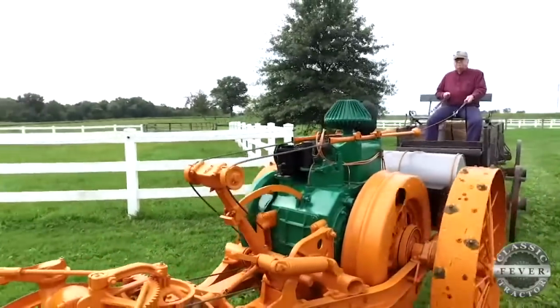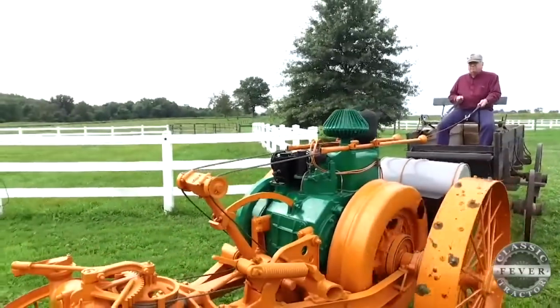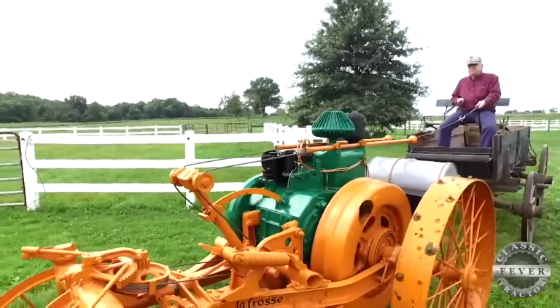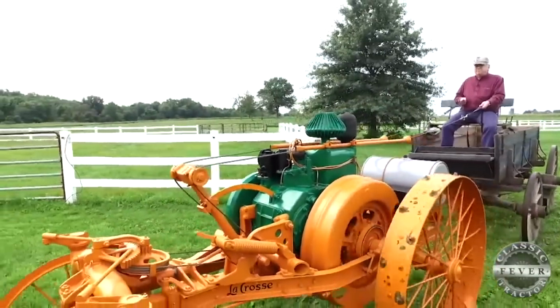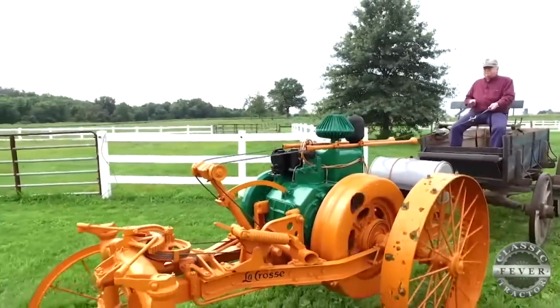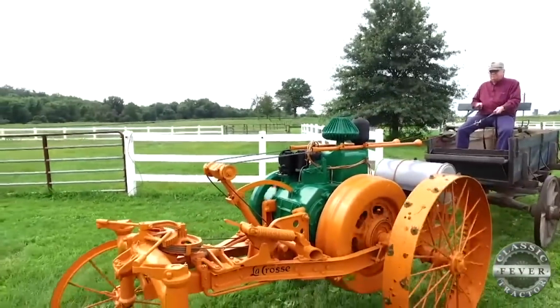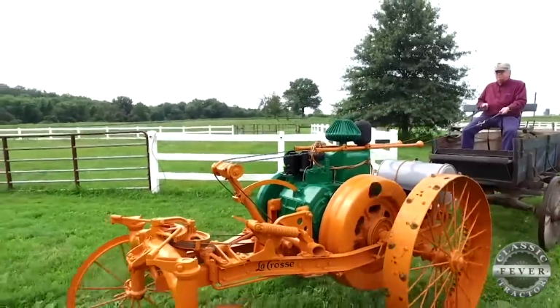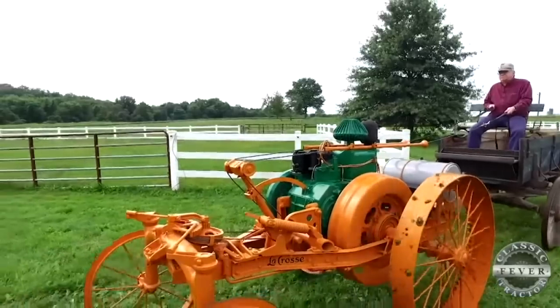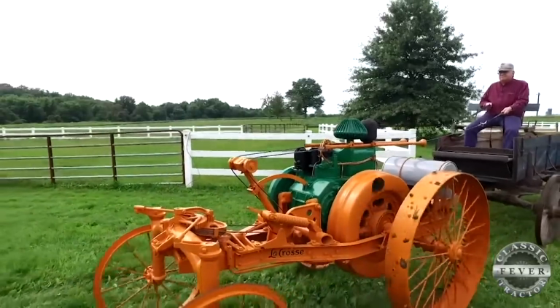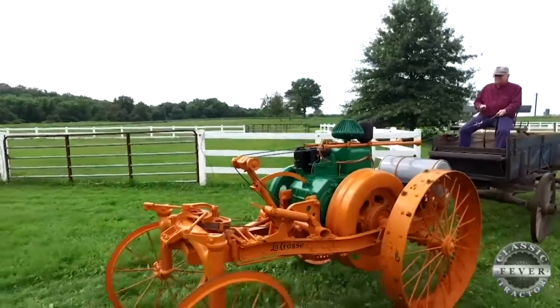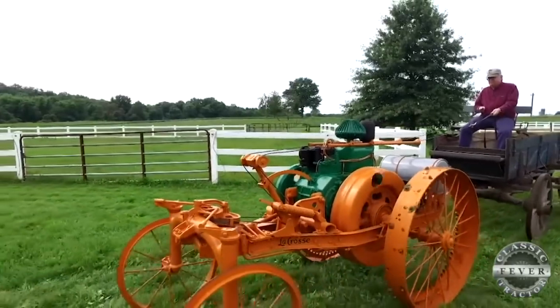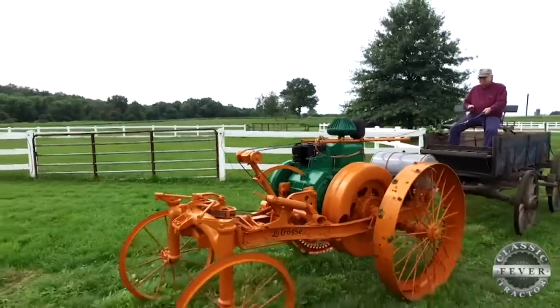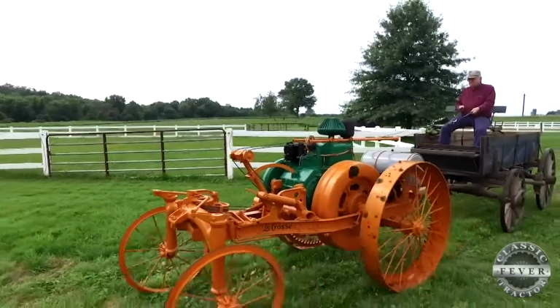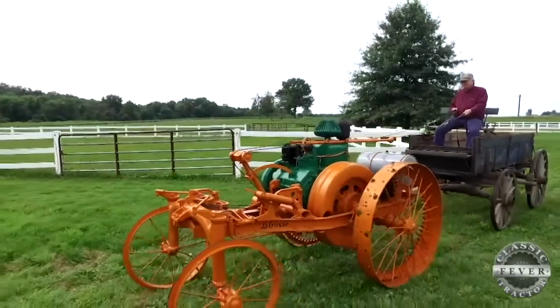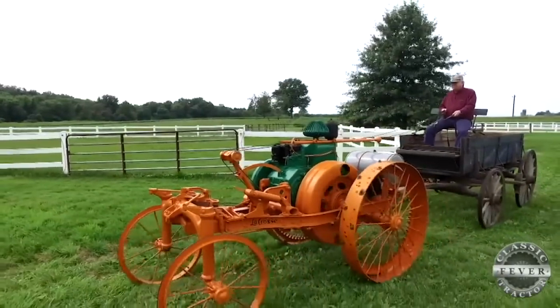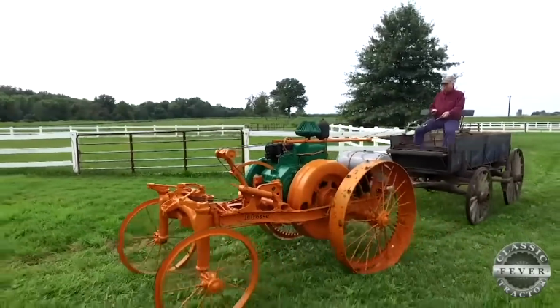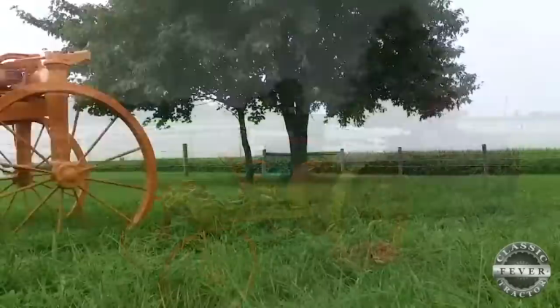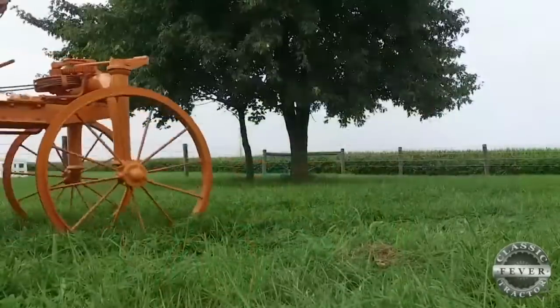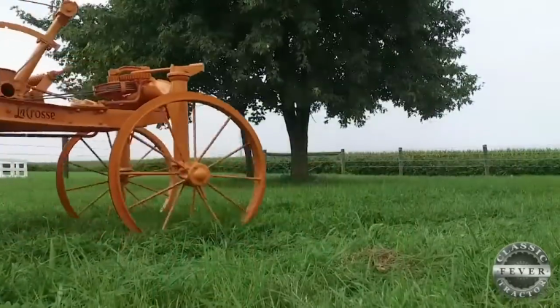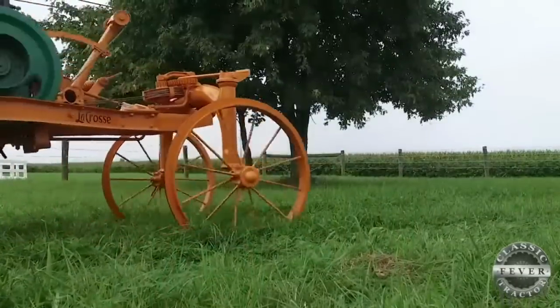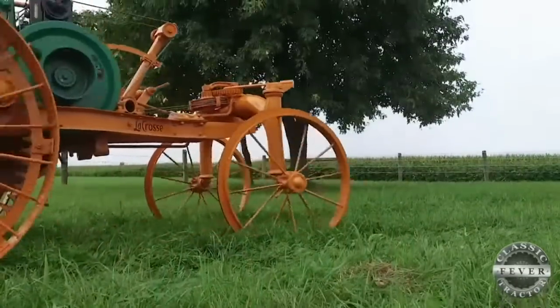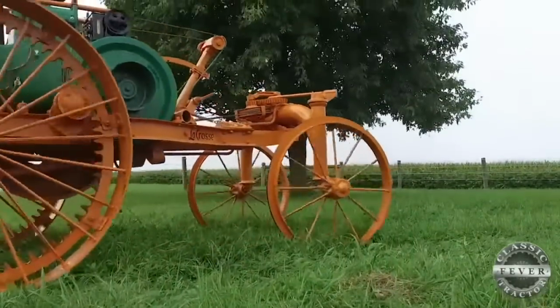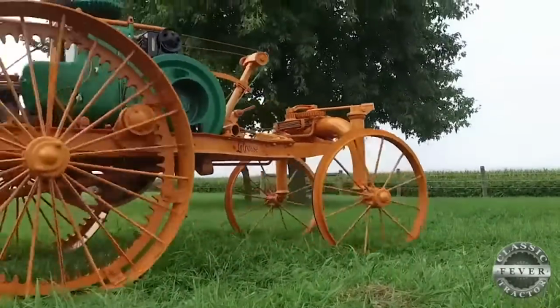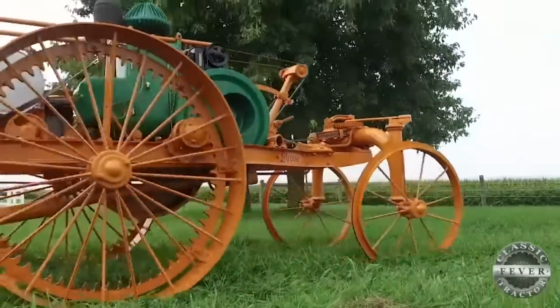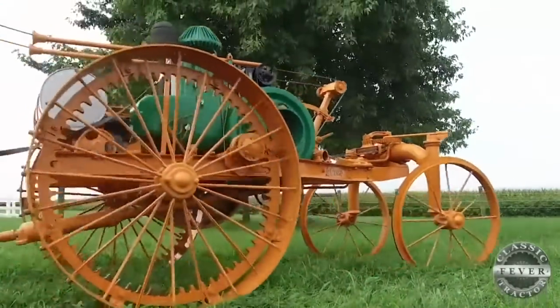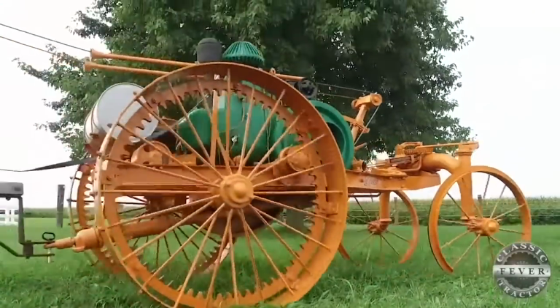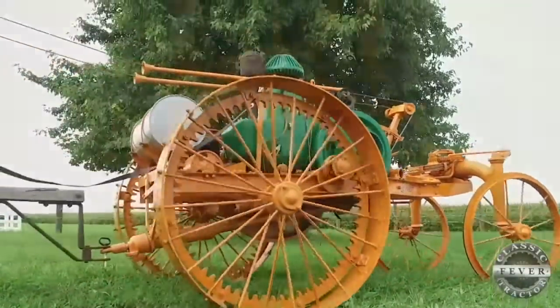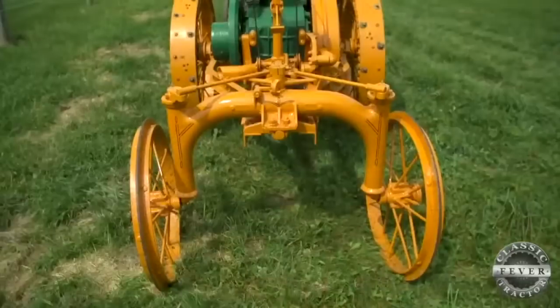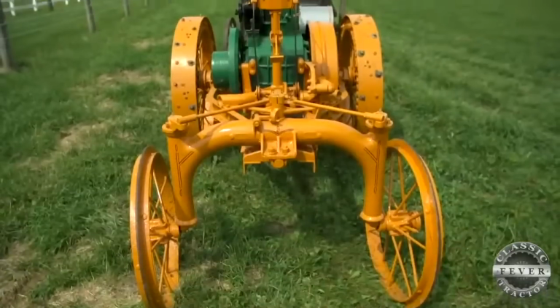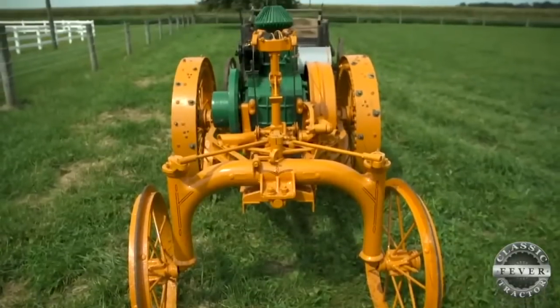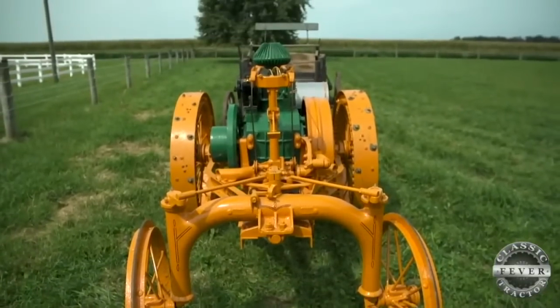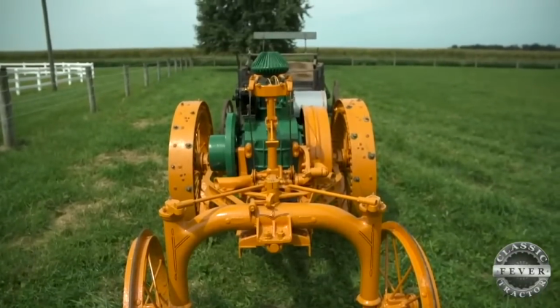The LaCrosse Company built six models of tractor, and the rein-driven M's are the hardest to find. This is one of only two known to still exist.